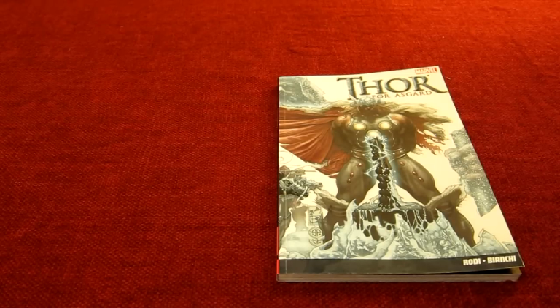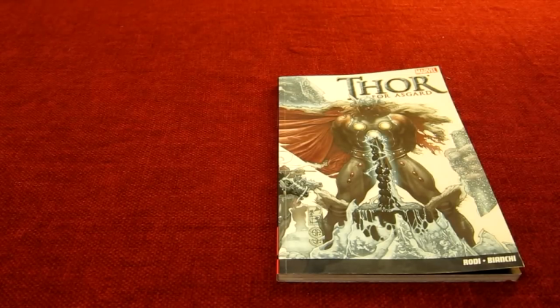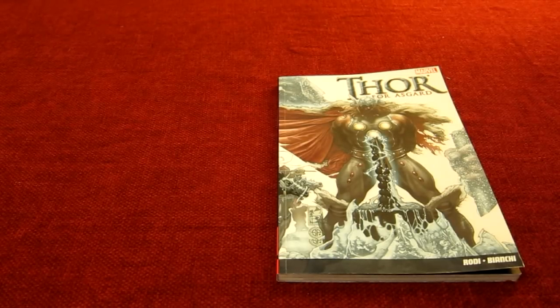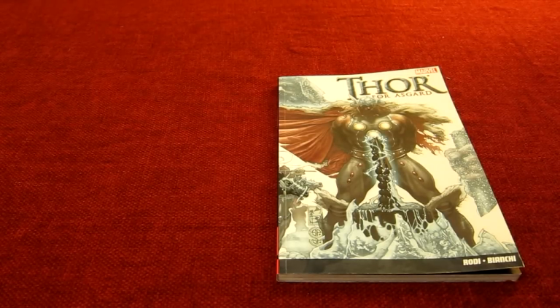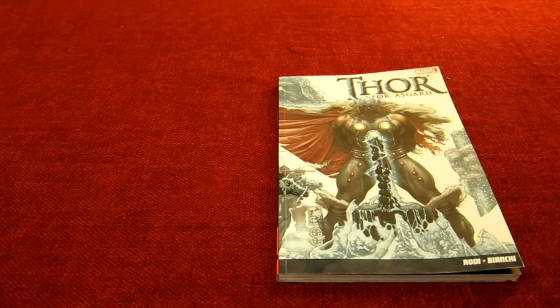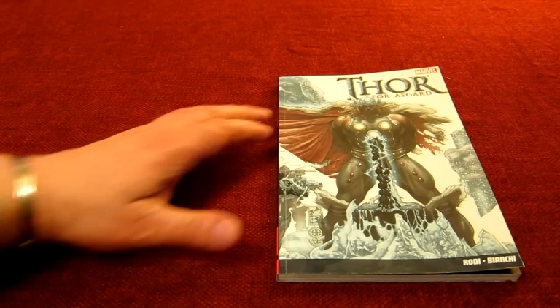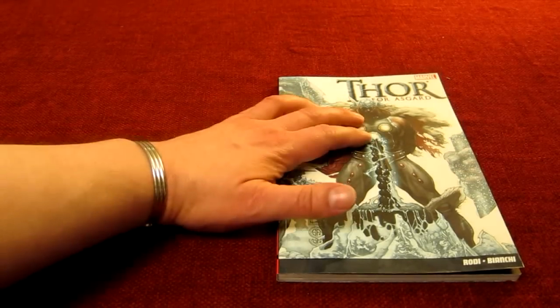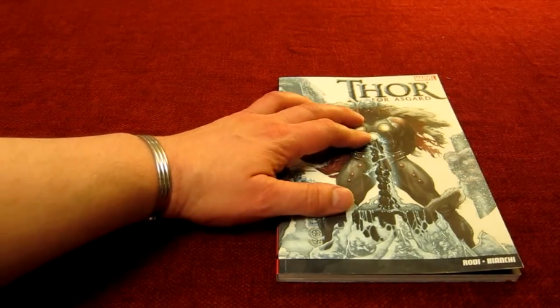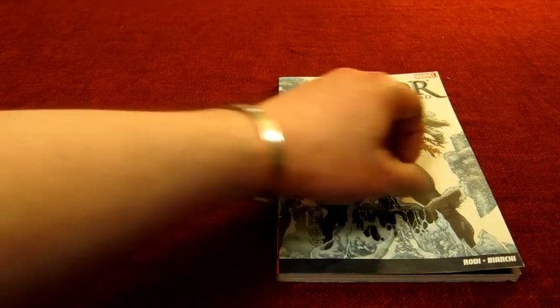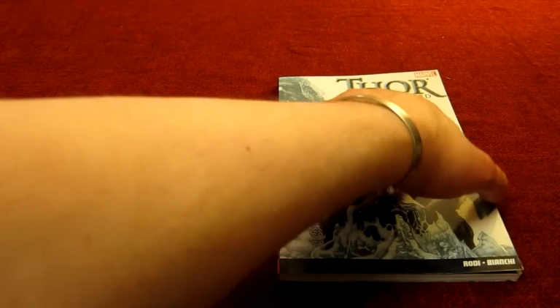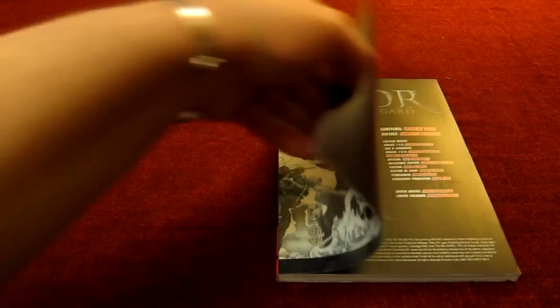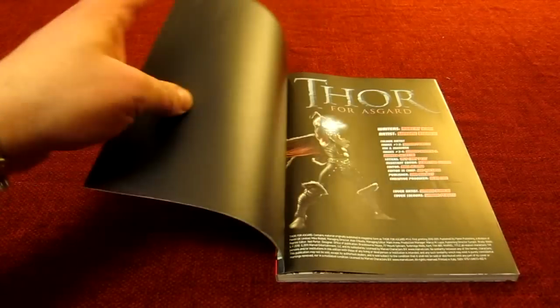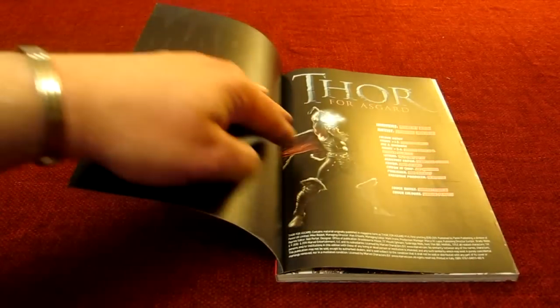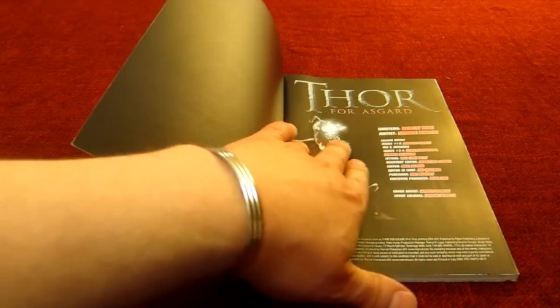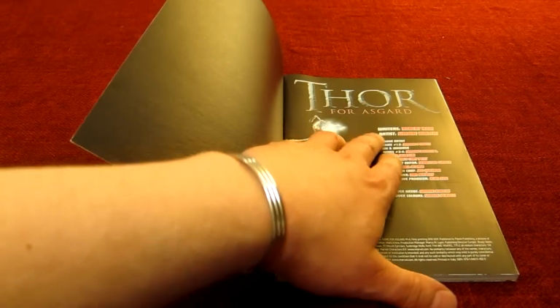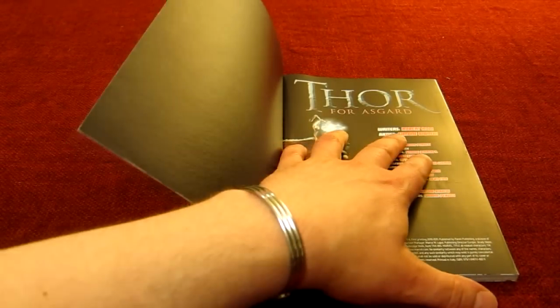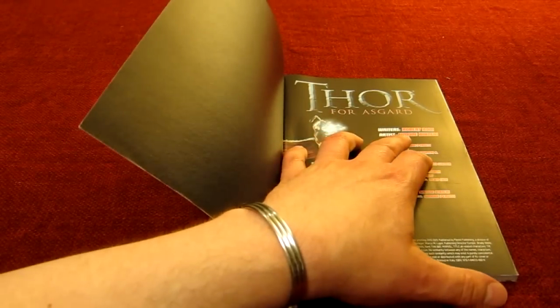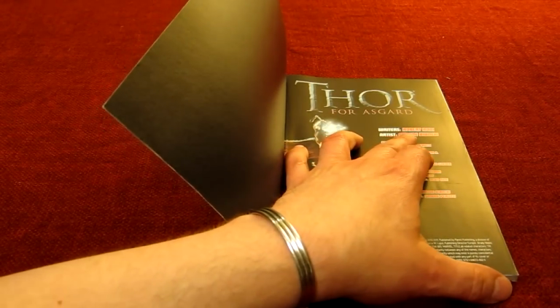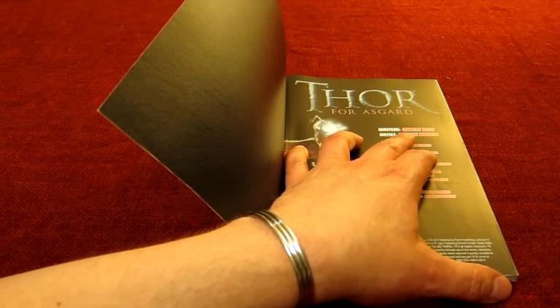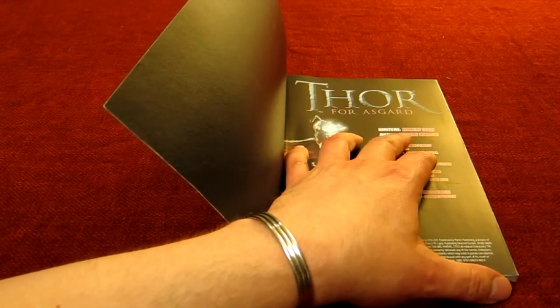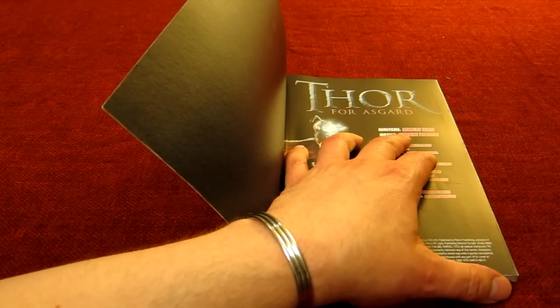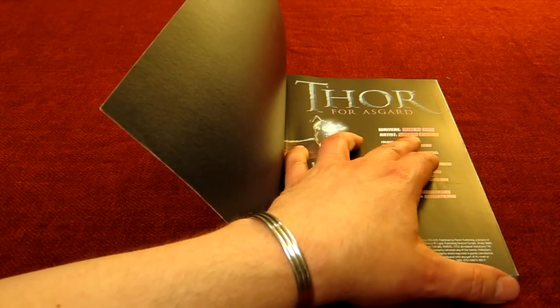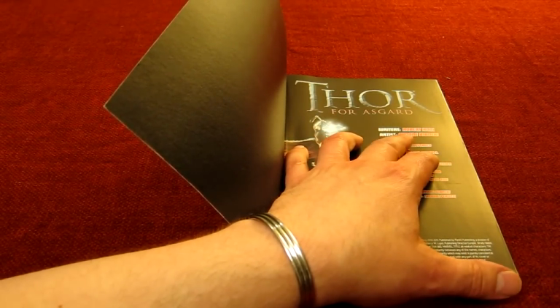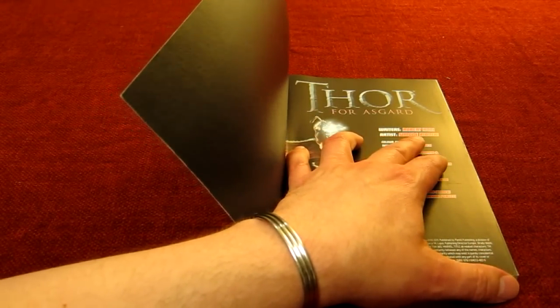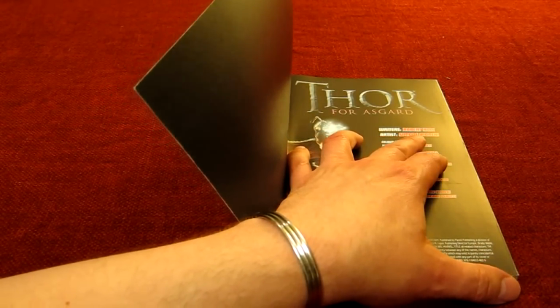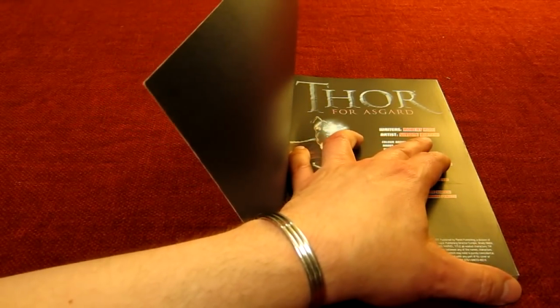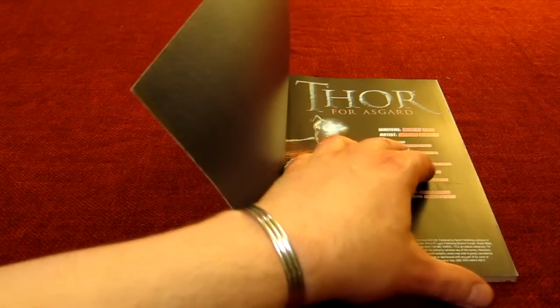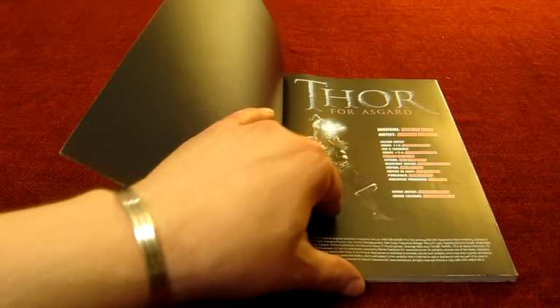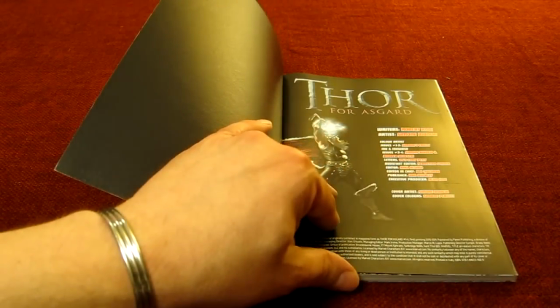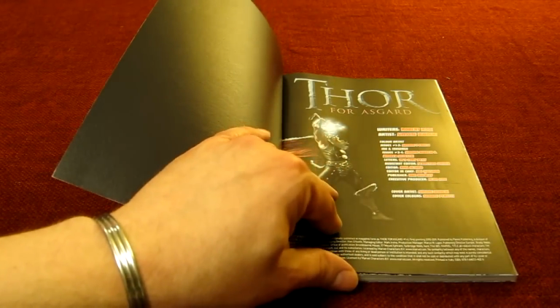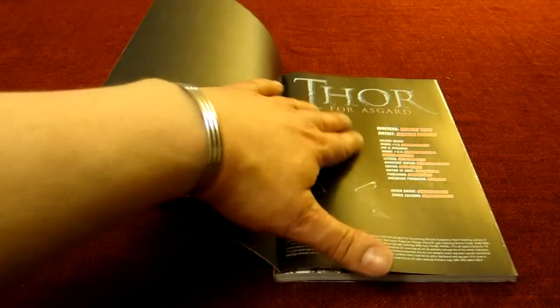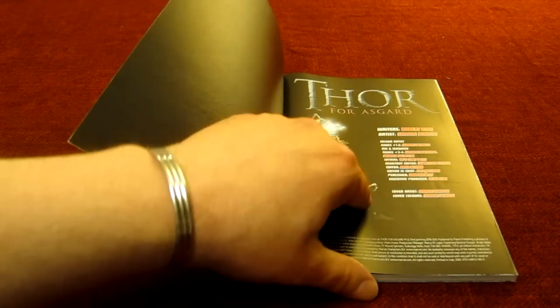Here we have the Marvel graphic novel Thor for Asgard. I need to open the book just to give you the full names. The writer here is Robert Rohde and the artist is Simone Bianchi — hopefully I've got that correct.